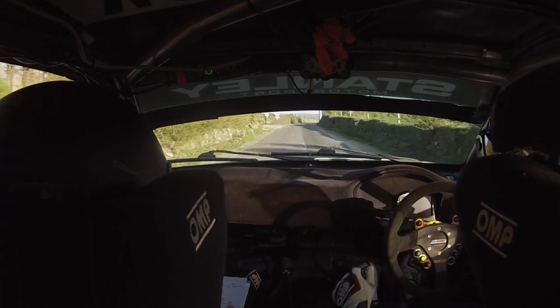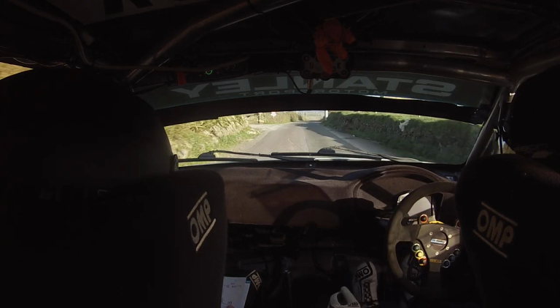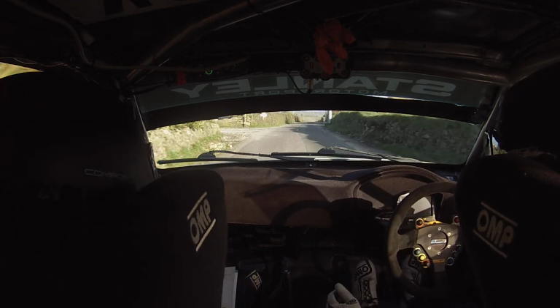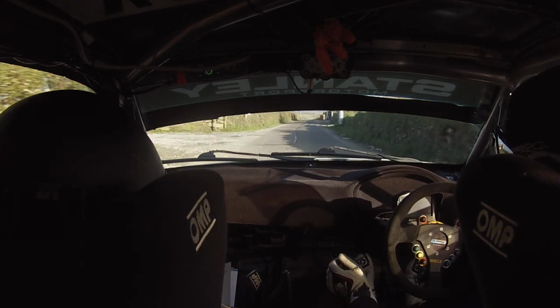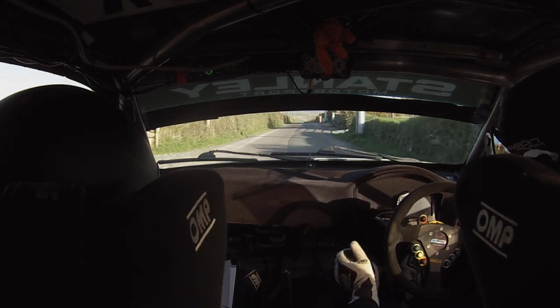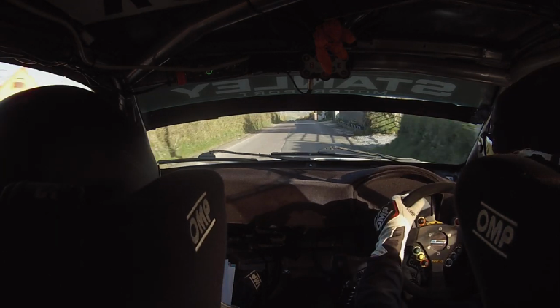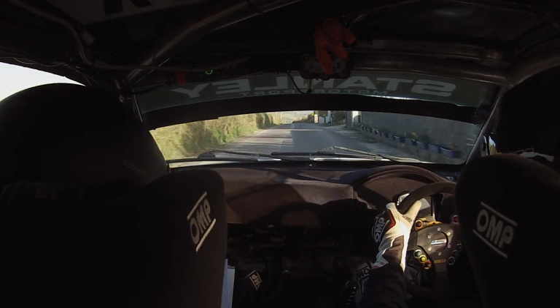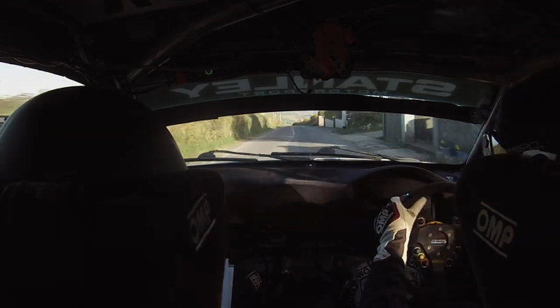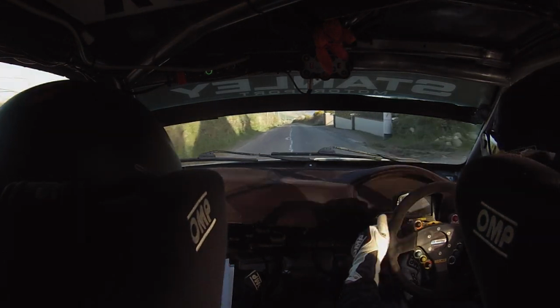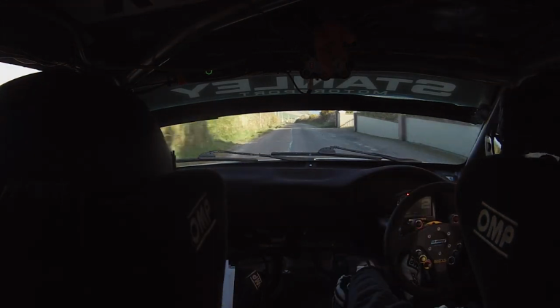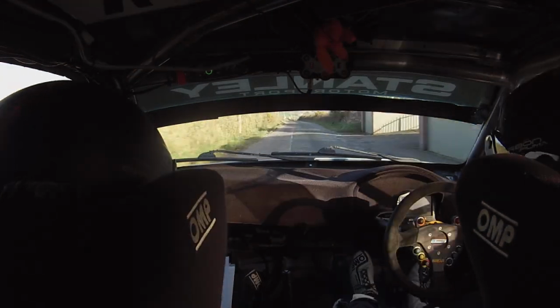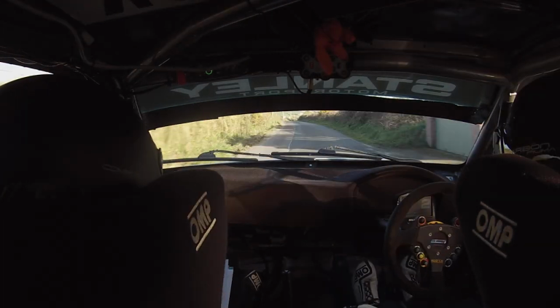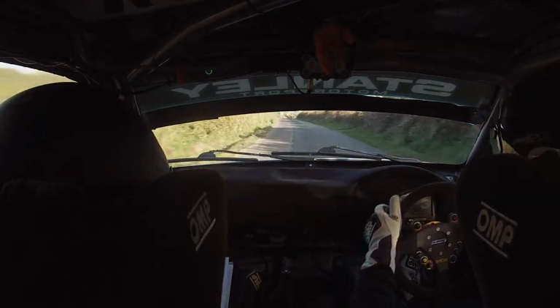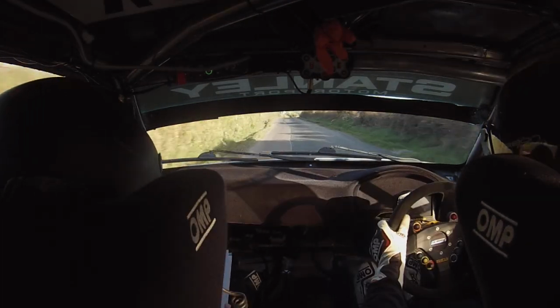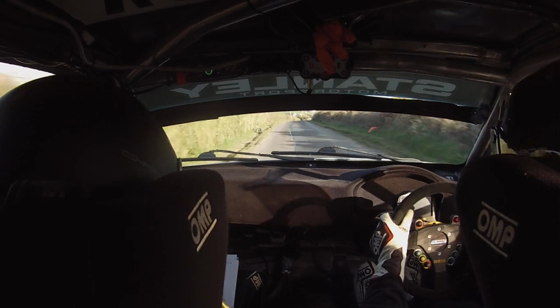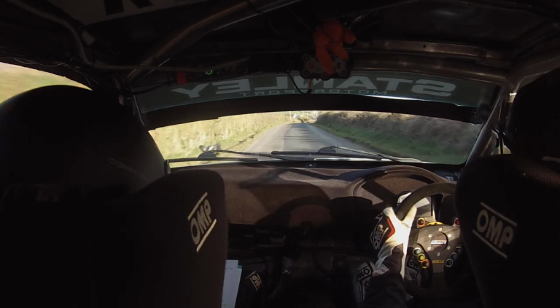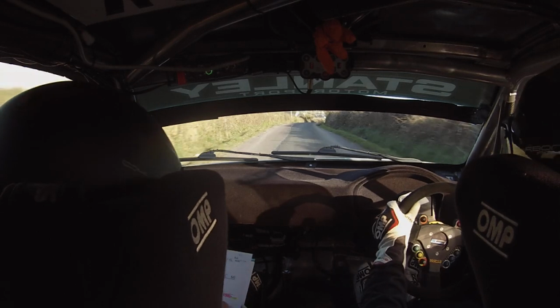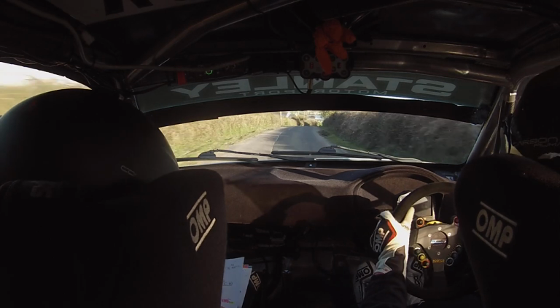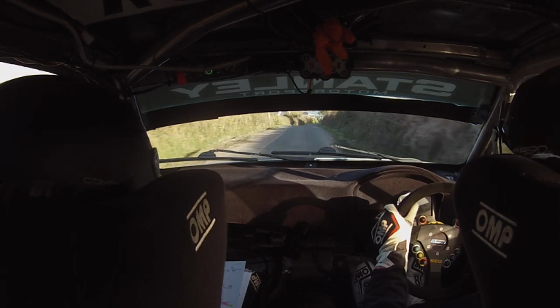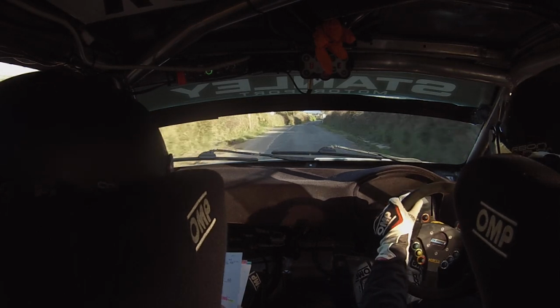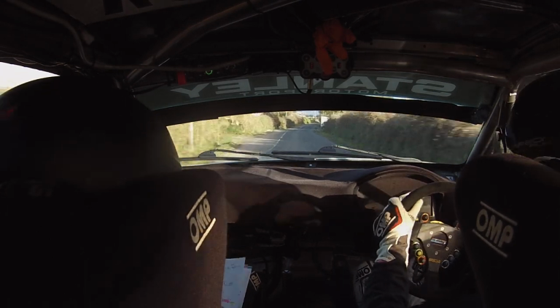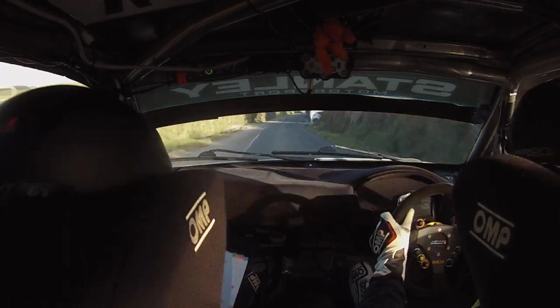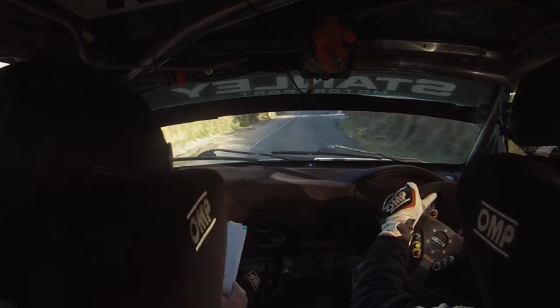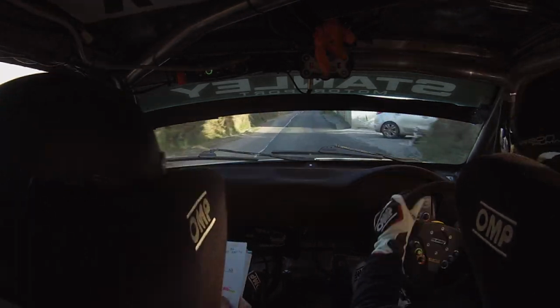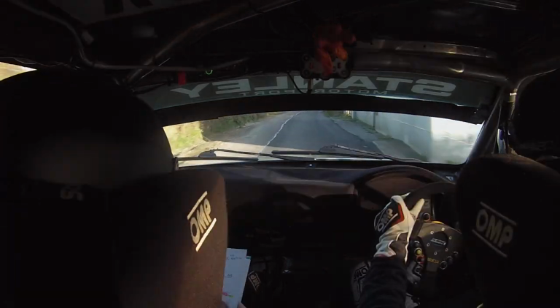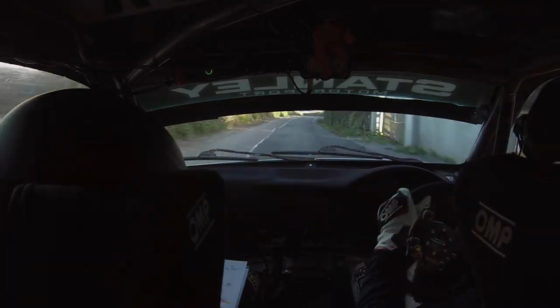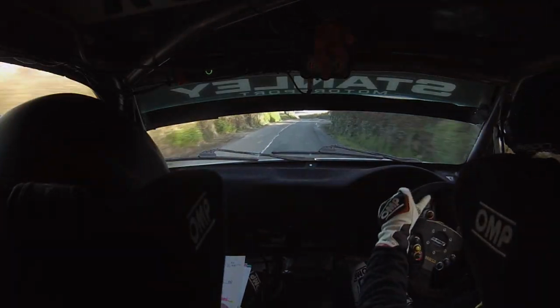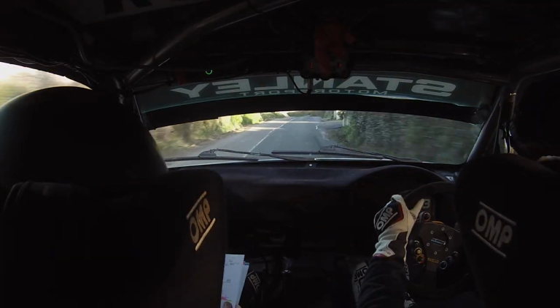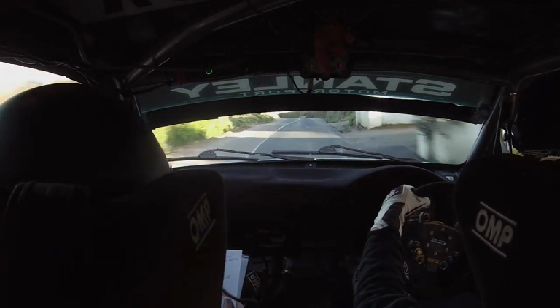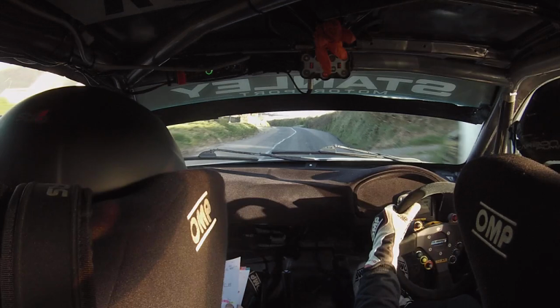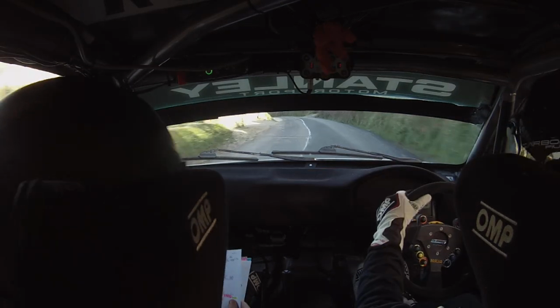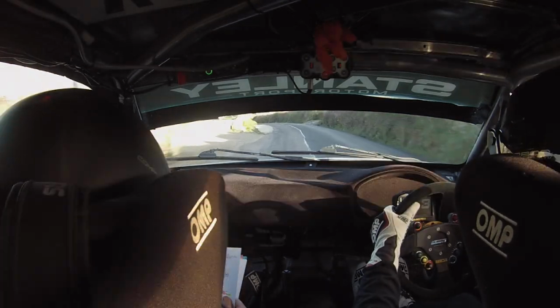And flat crest. 60. Very long 6 right continues down over the crest. And in care crest. Go in late. 4 left after the pillar. Late 4 left. 150 down over the bumps. Mind the bumps.